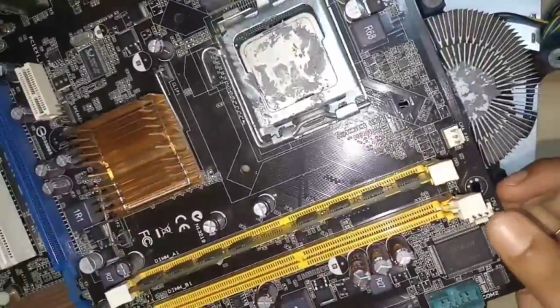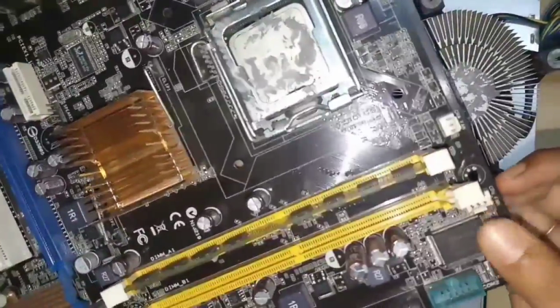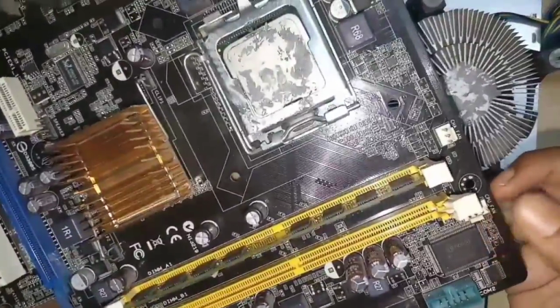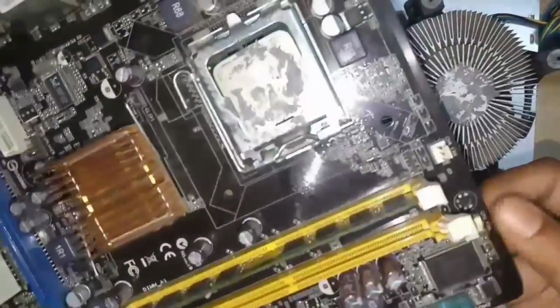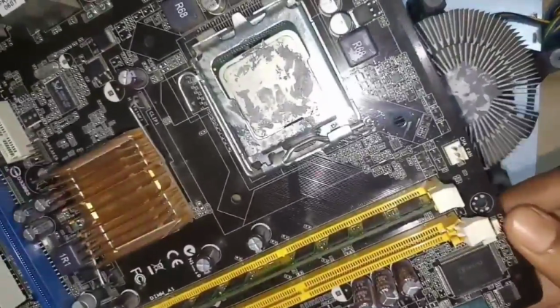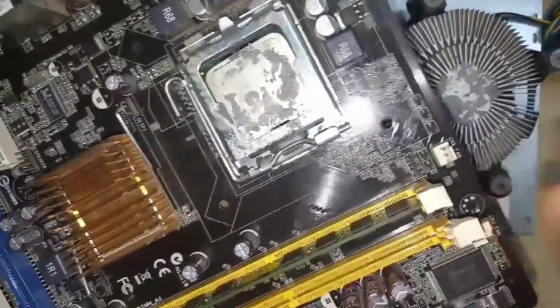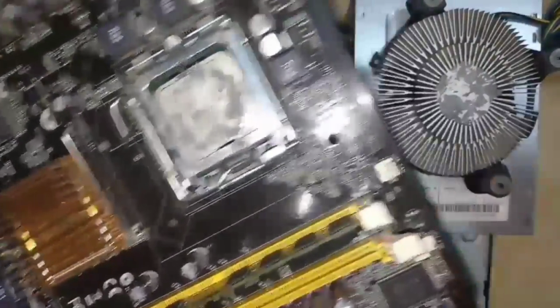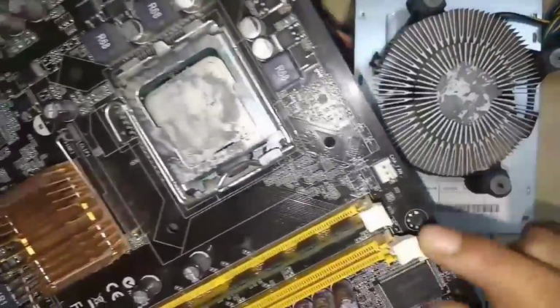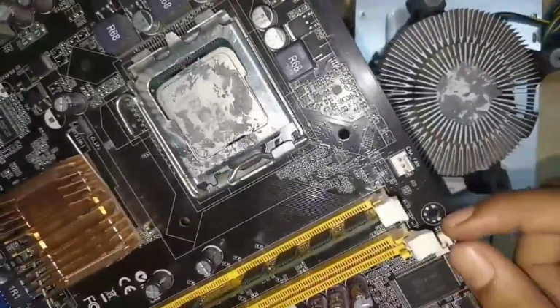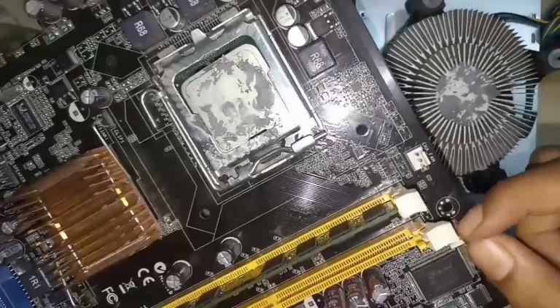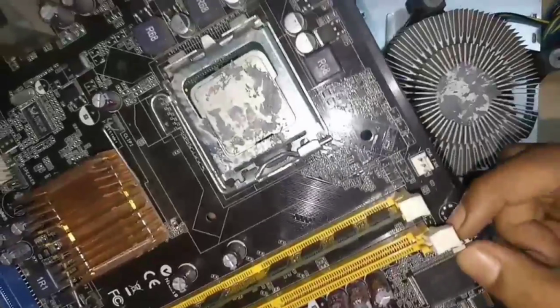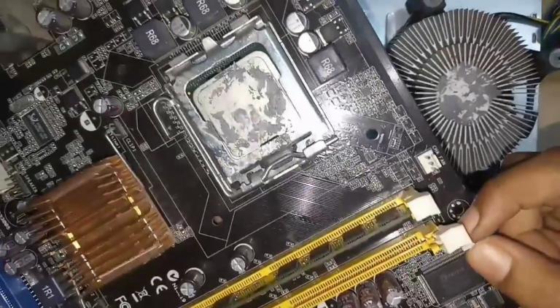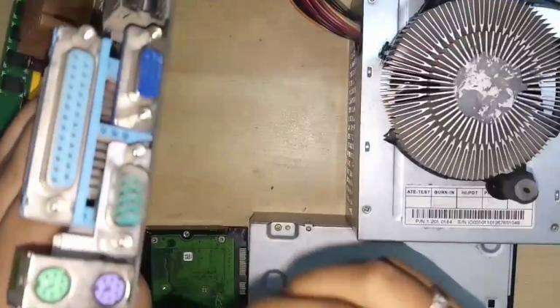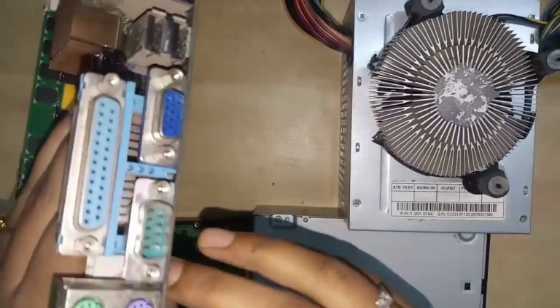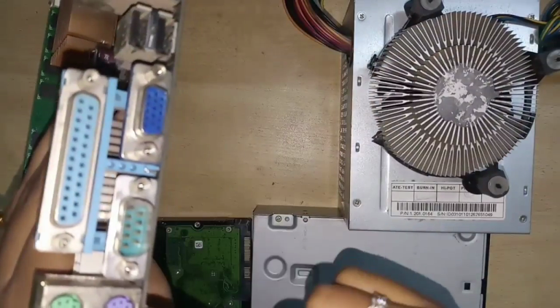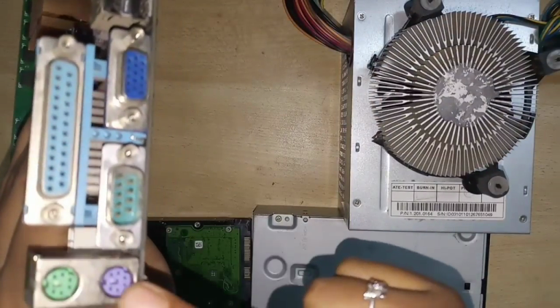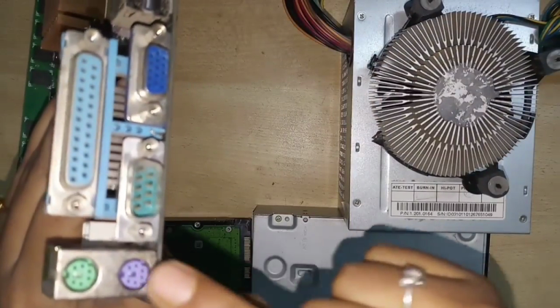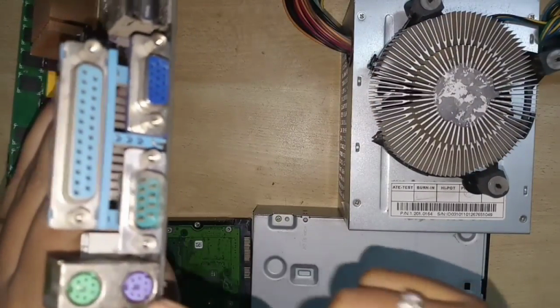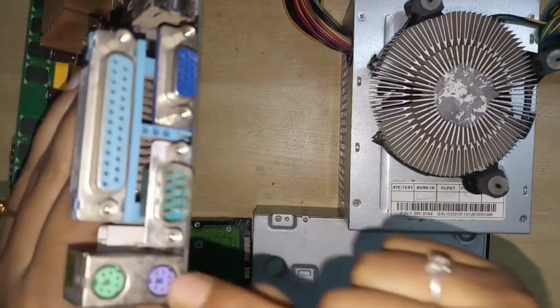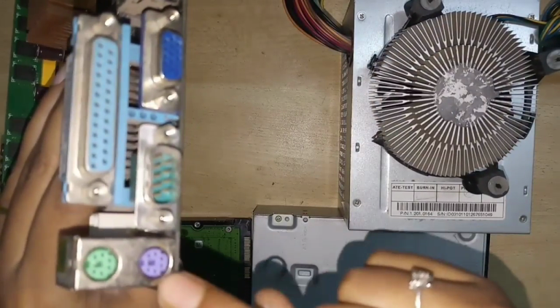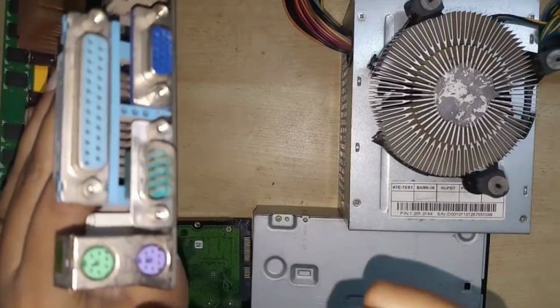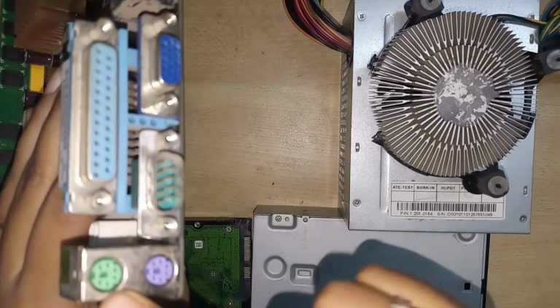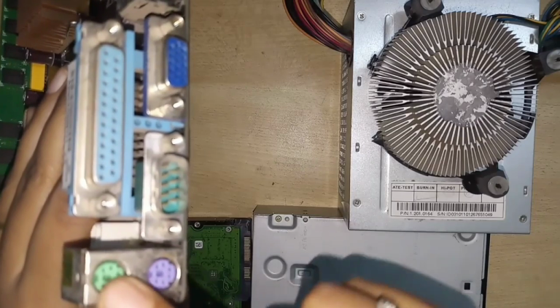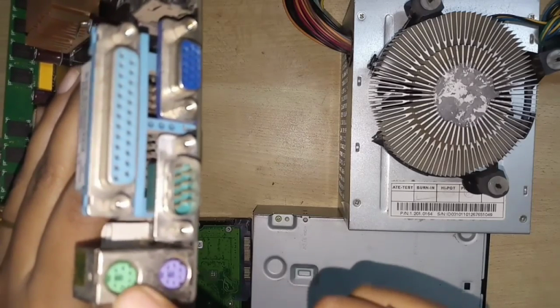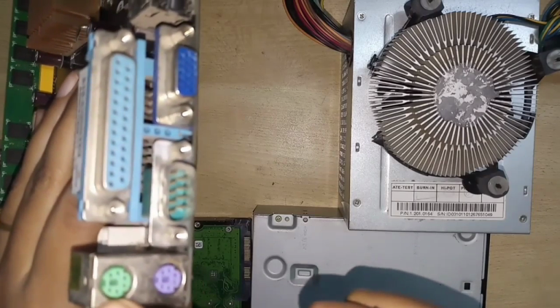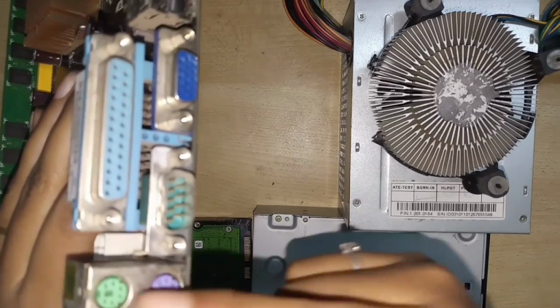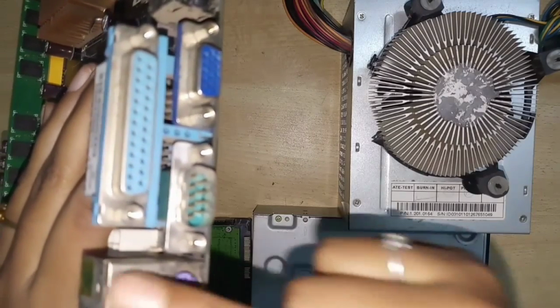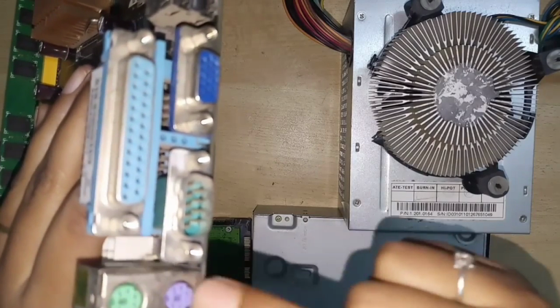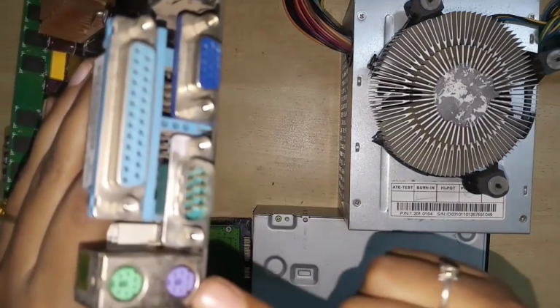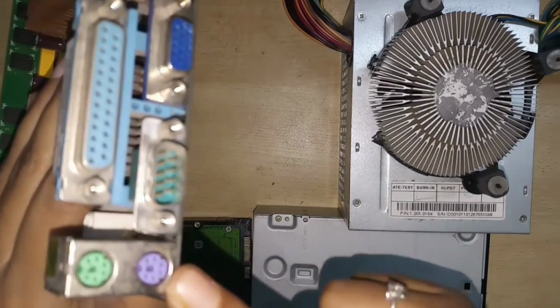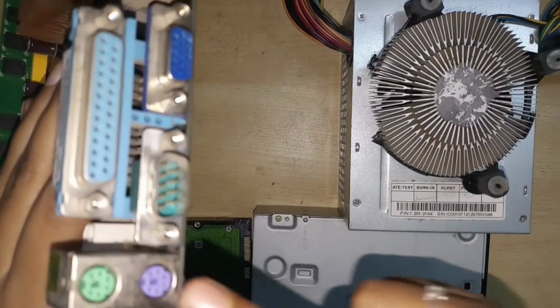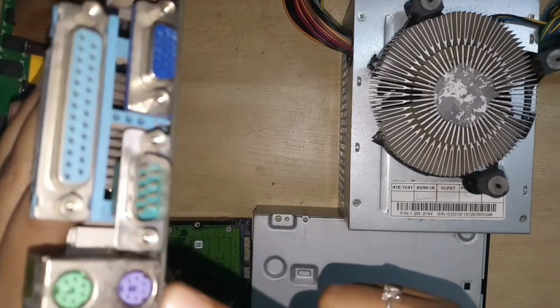There is also a port for a DC fan. In the purple color port, the keyboard is fixed. In the green color port, the mouse is connected. These are two serial ports, also known as PS/2 ports.